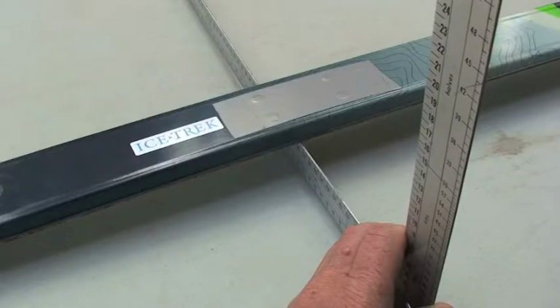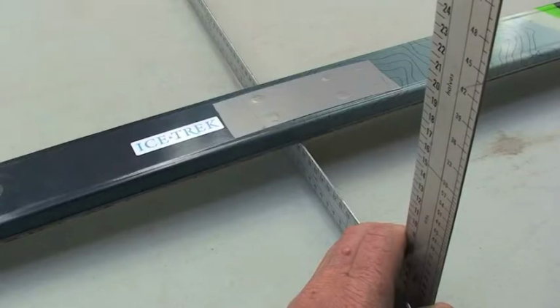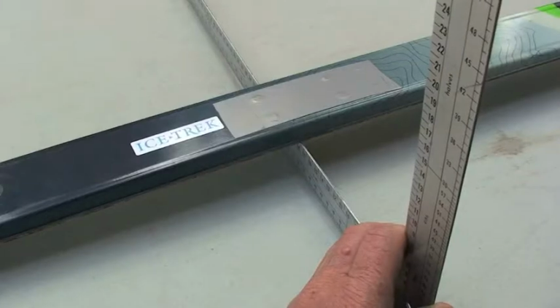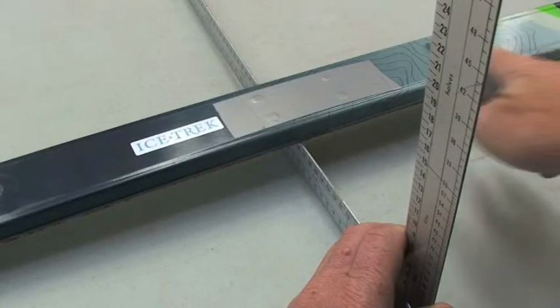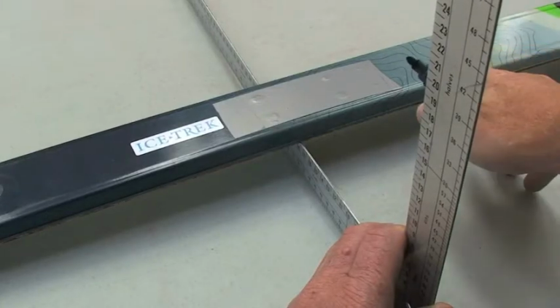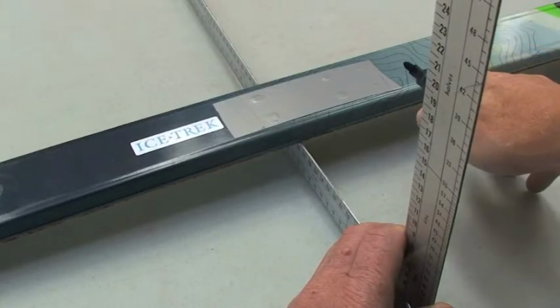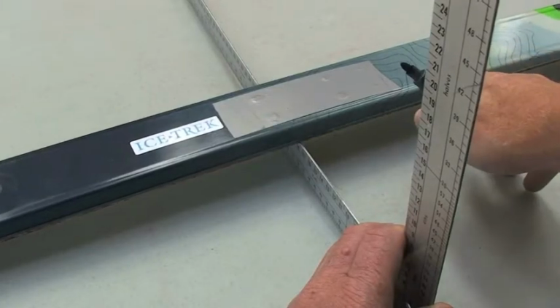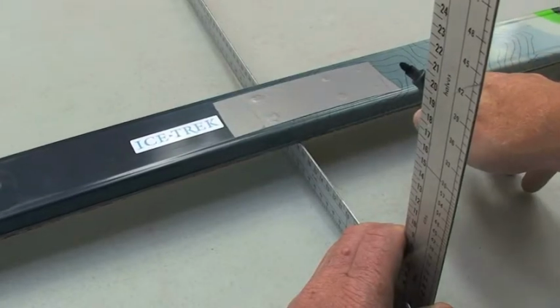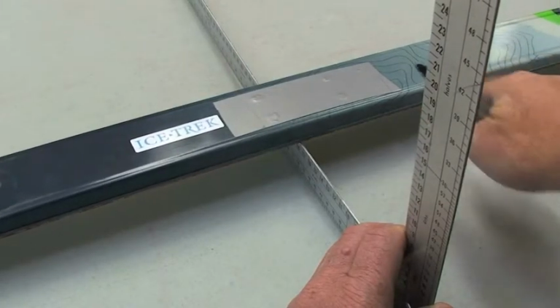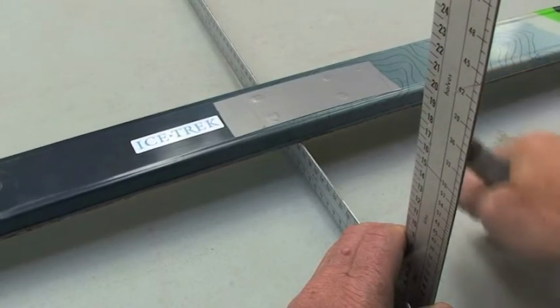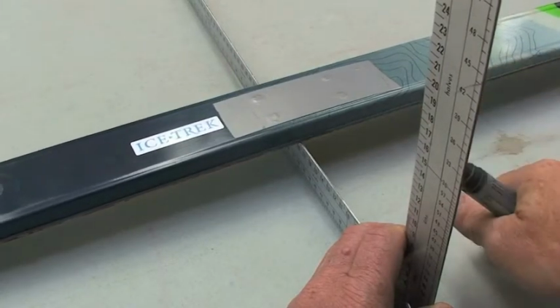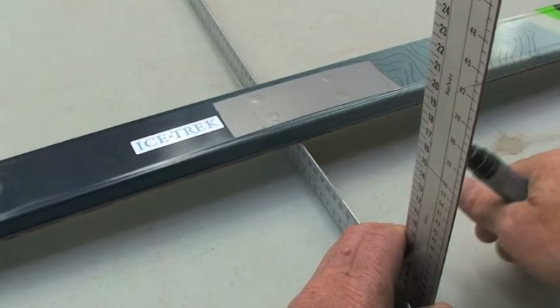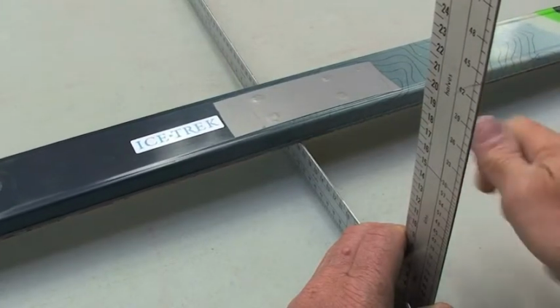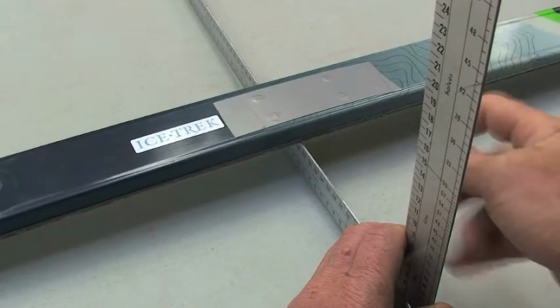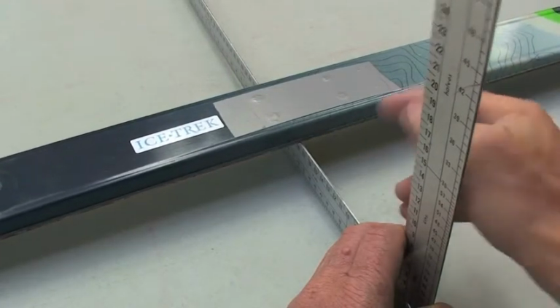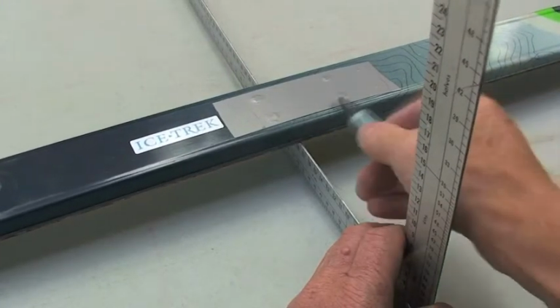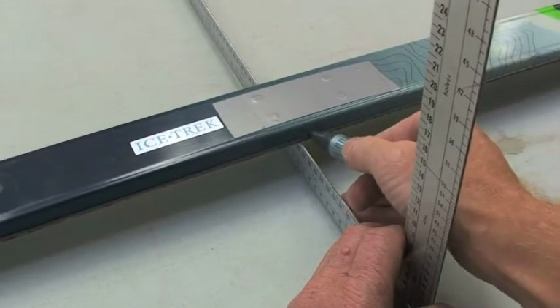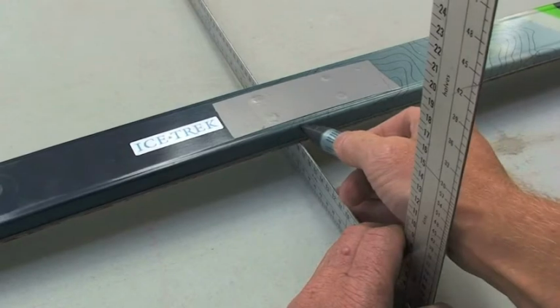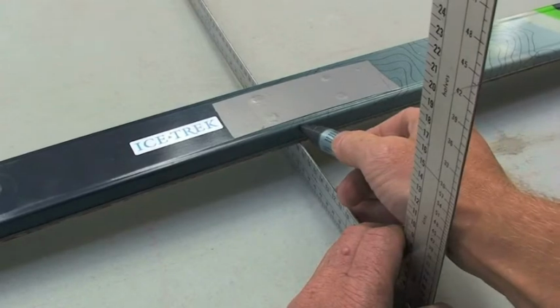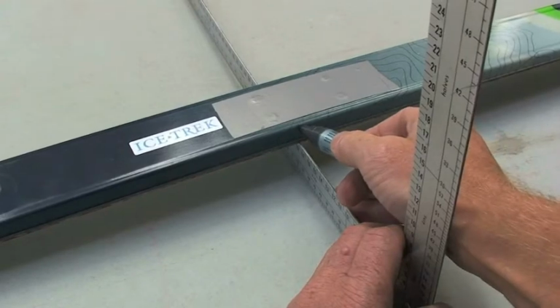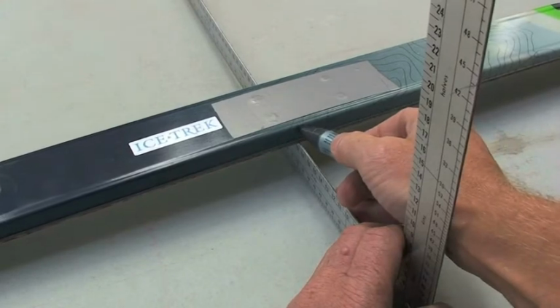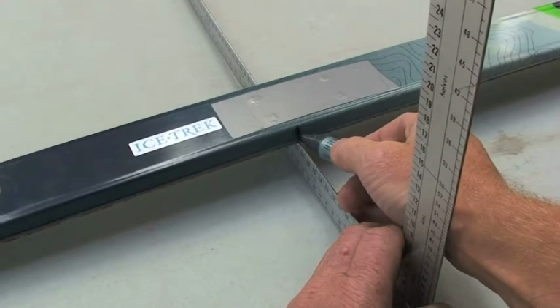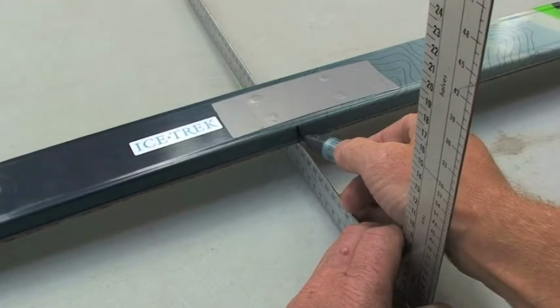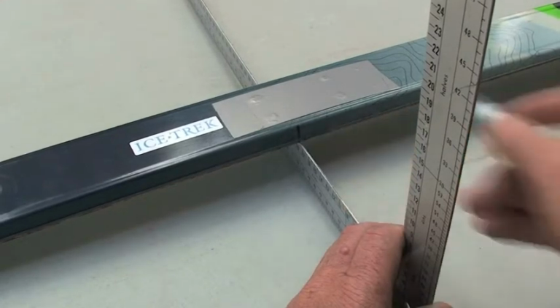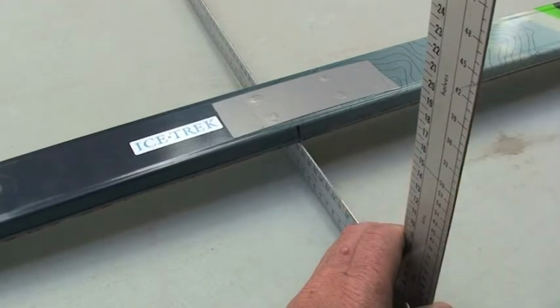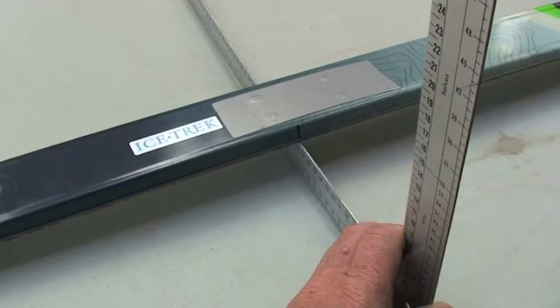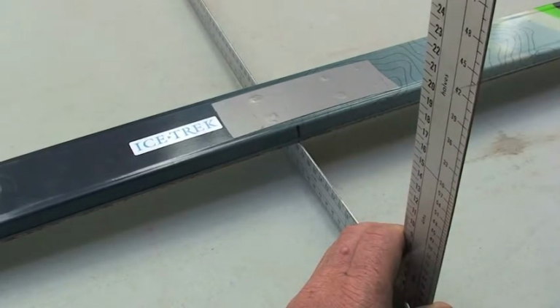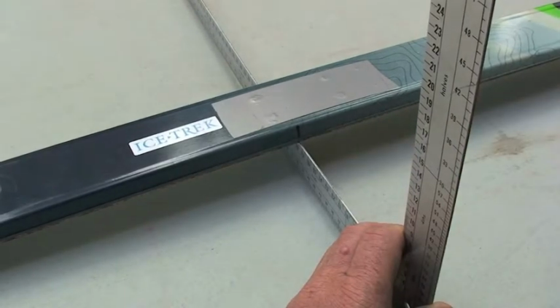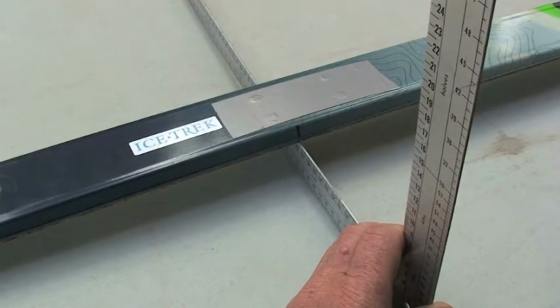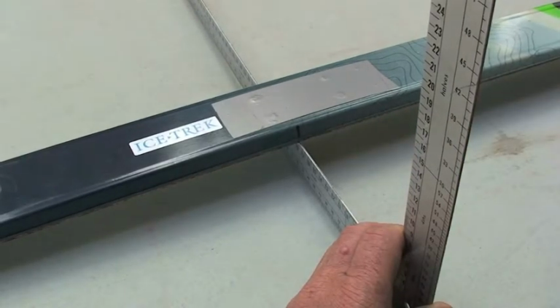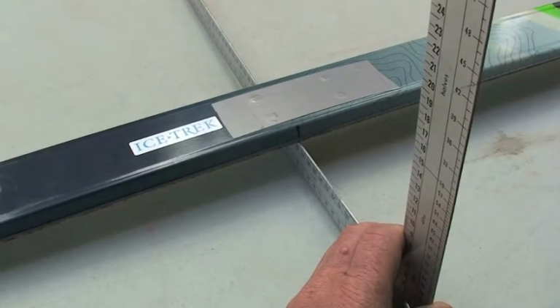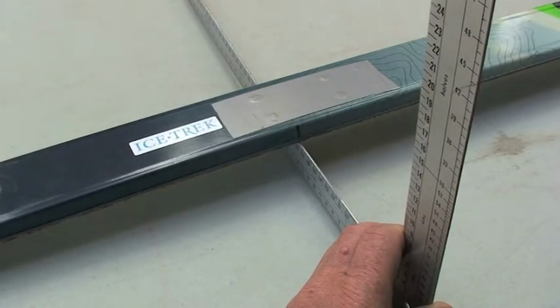Firstly, balance the unmounted ski over a sharp edge to find the balance point and mark the line with a pen. This is called the balance cord.